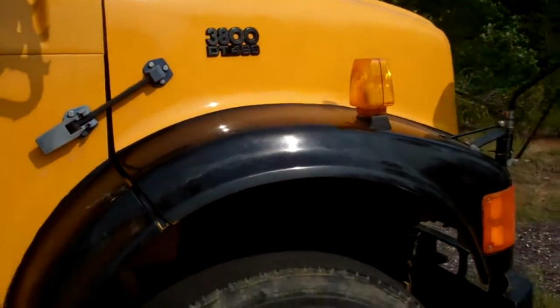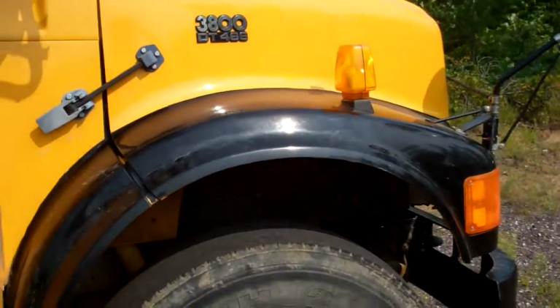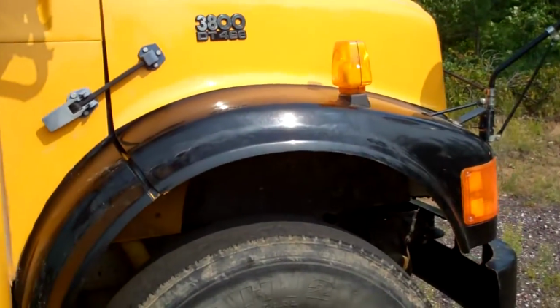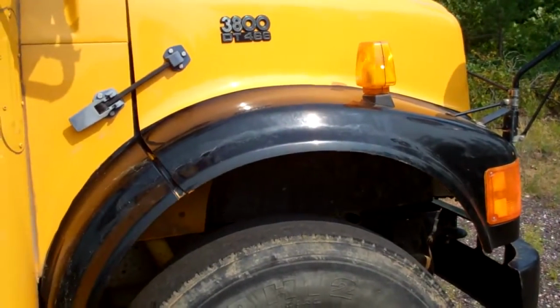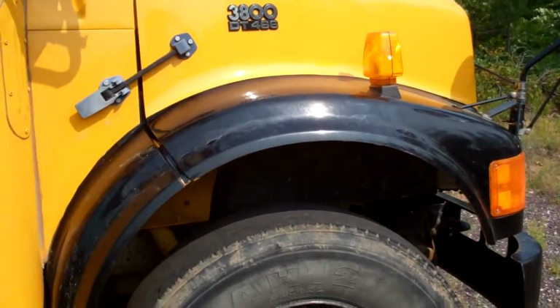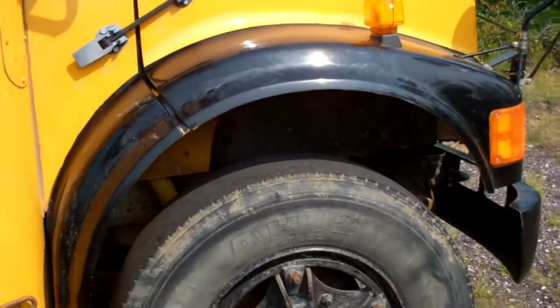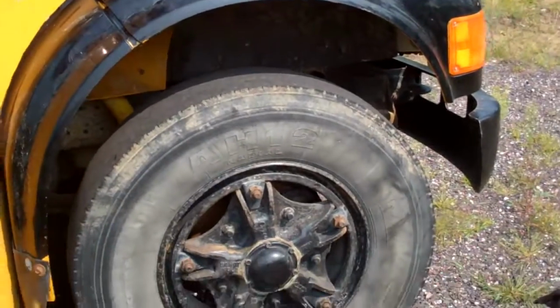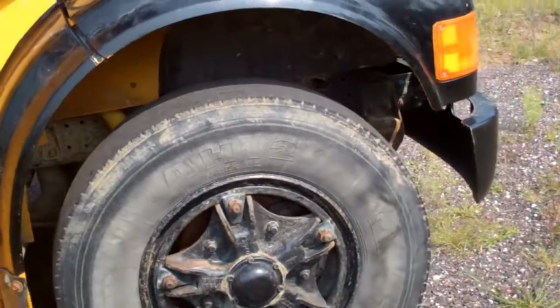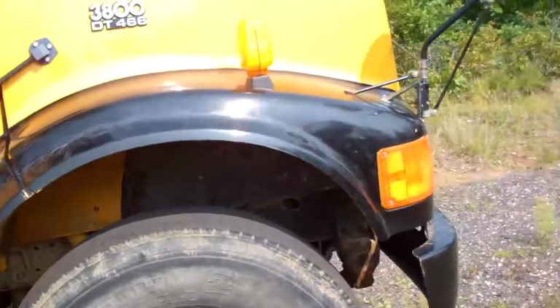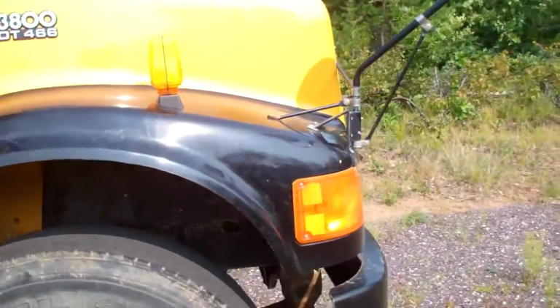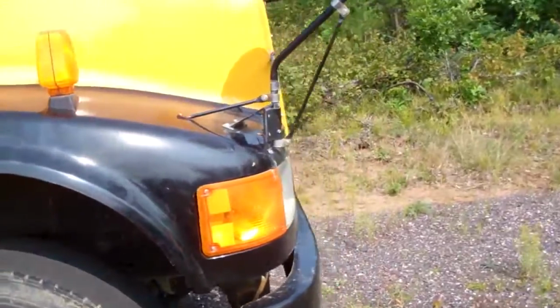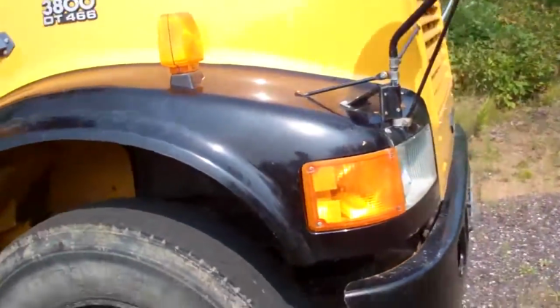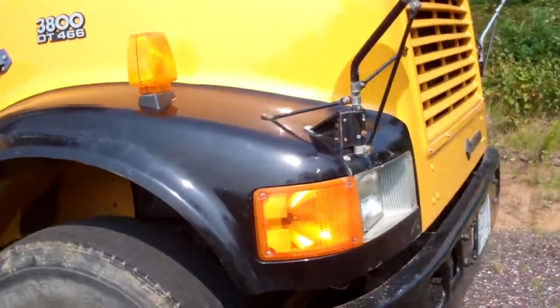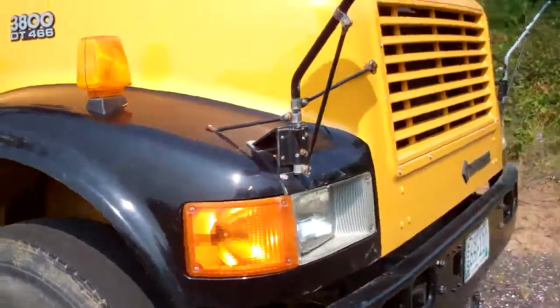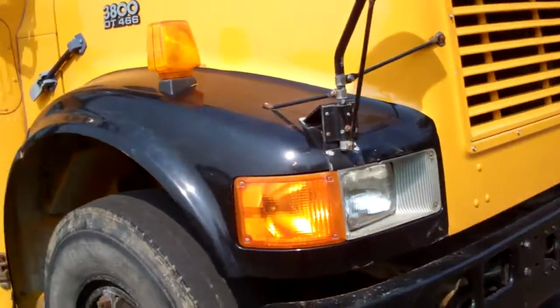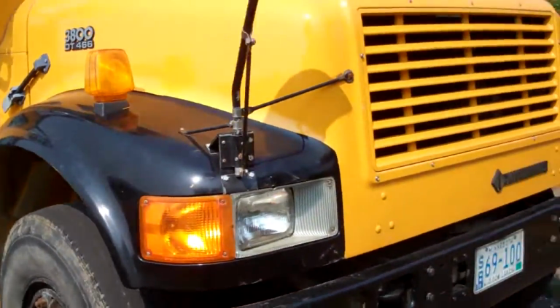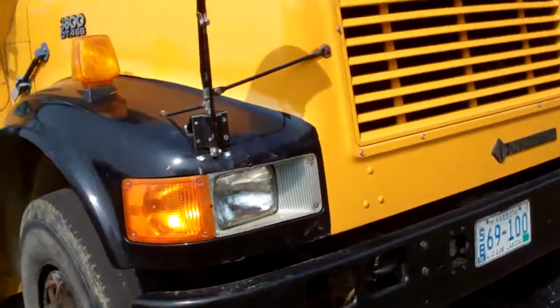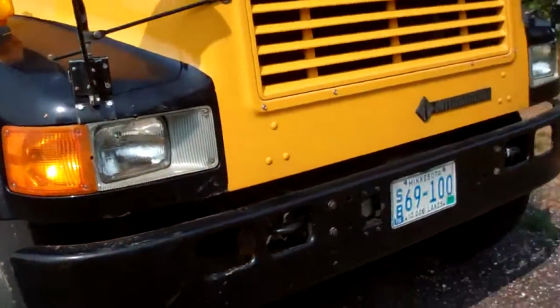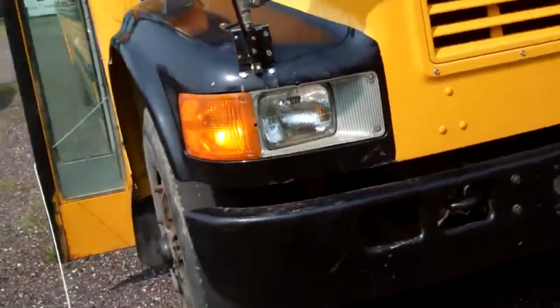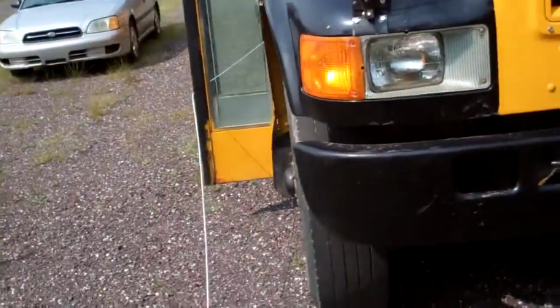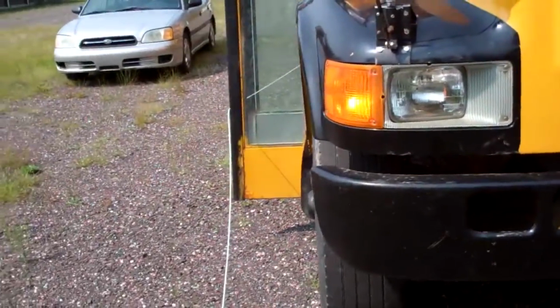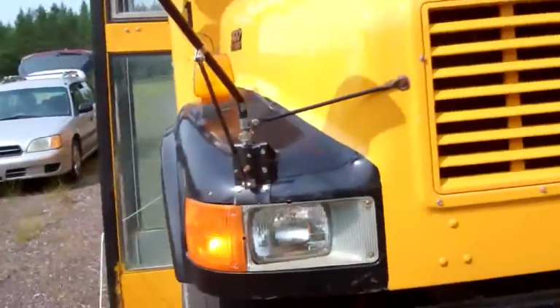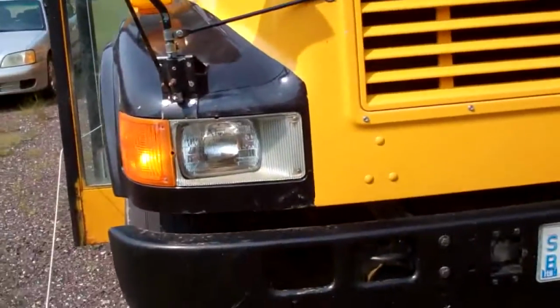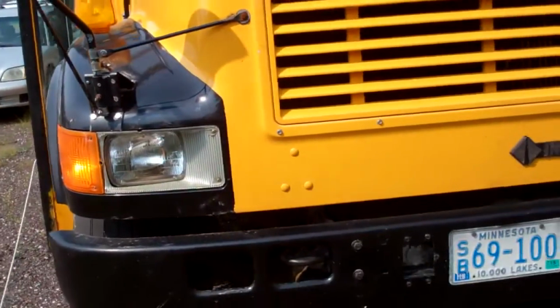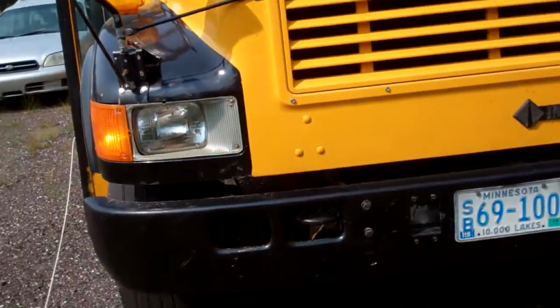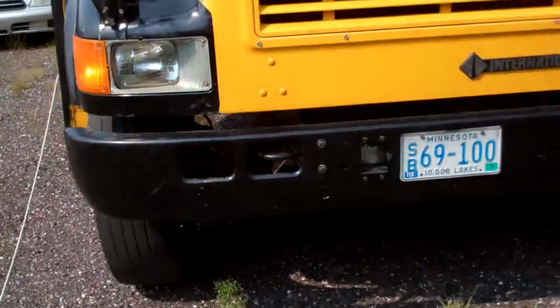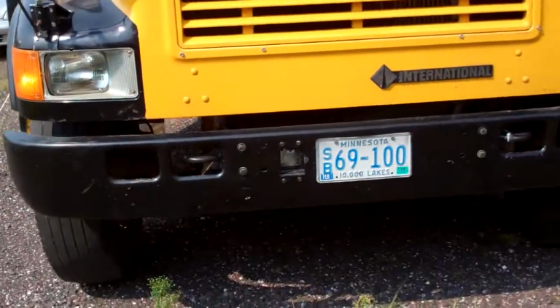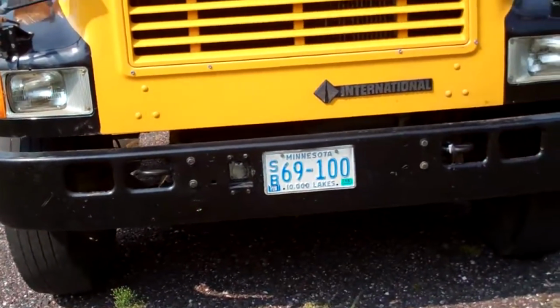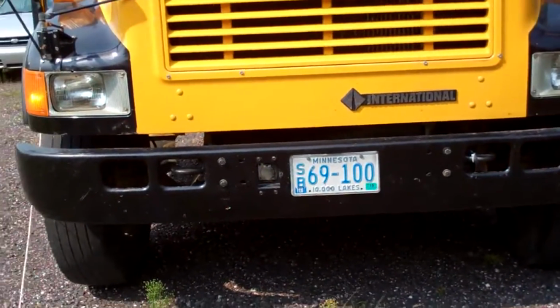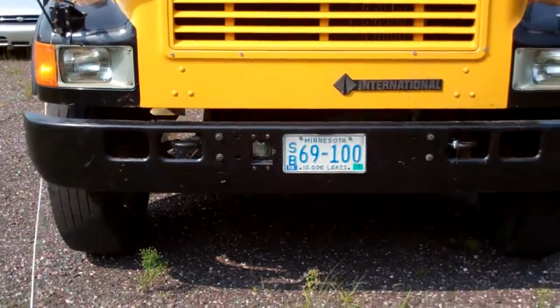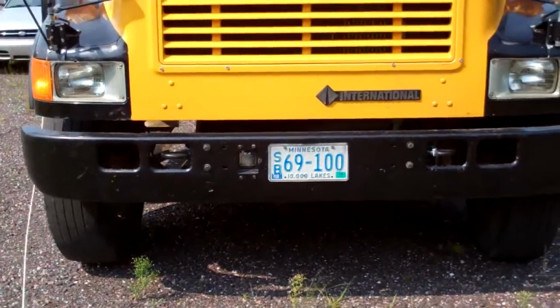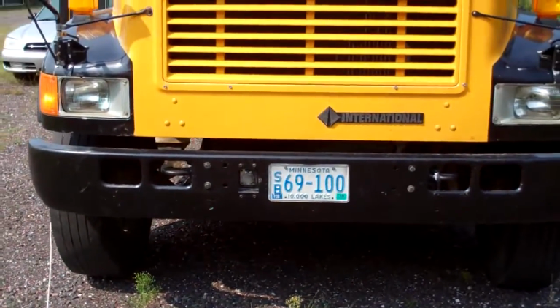I need to check out the brake pressure and make sure that's okay. There are warning lights on, but I haven't noticed any issues driving it back. I do need to get that fixed.